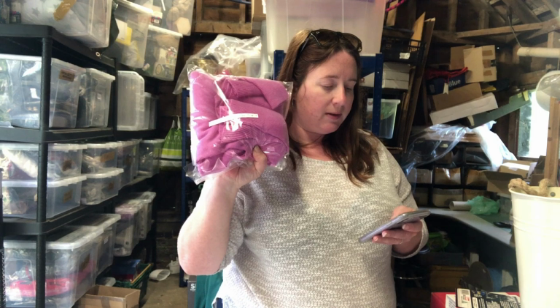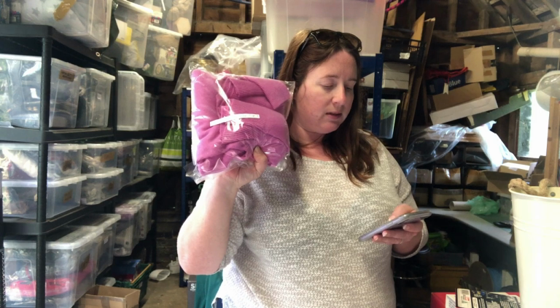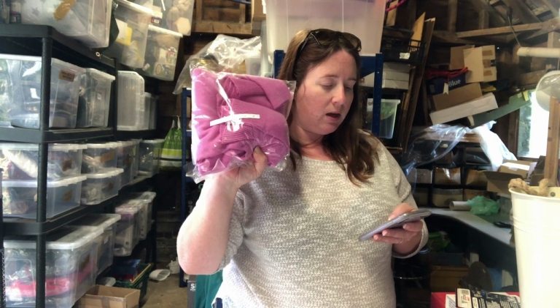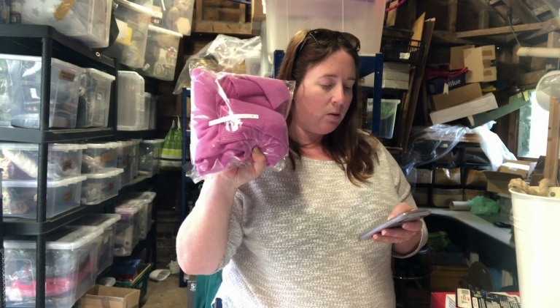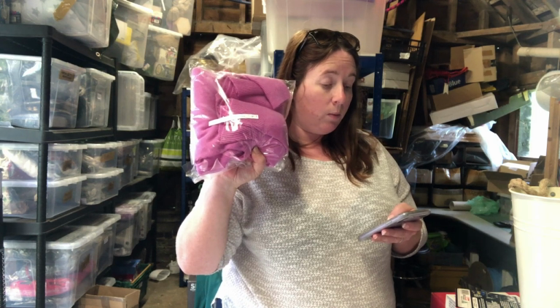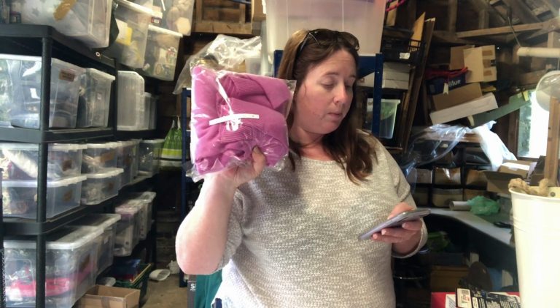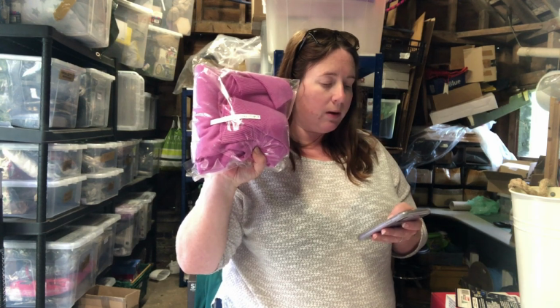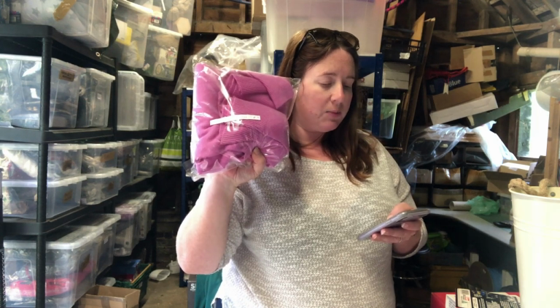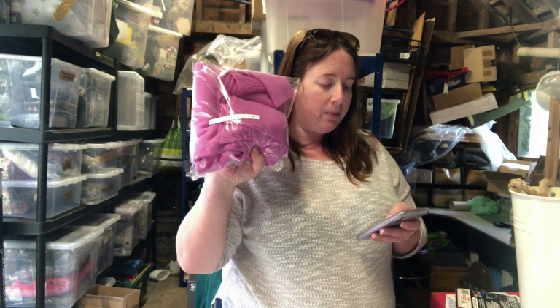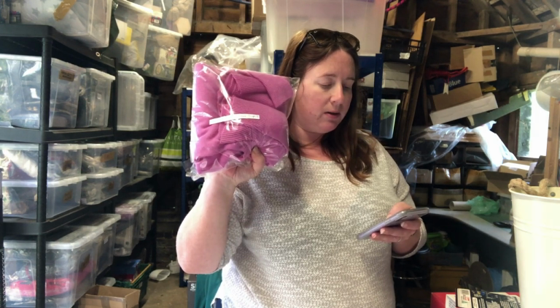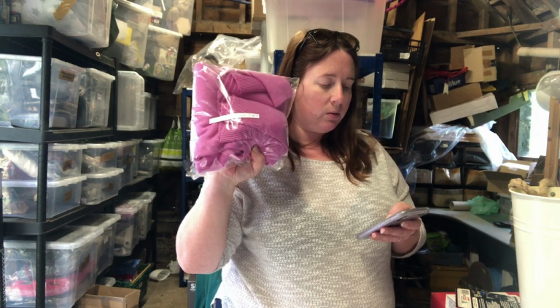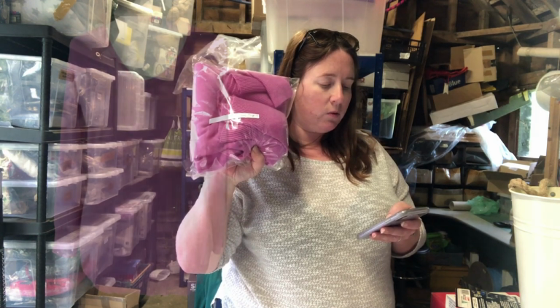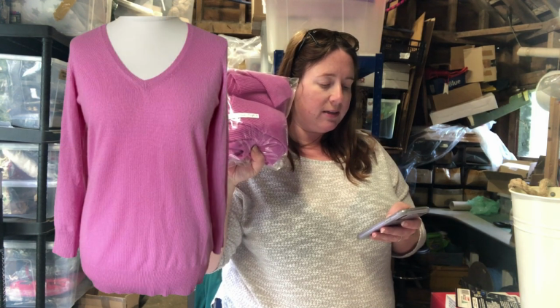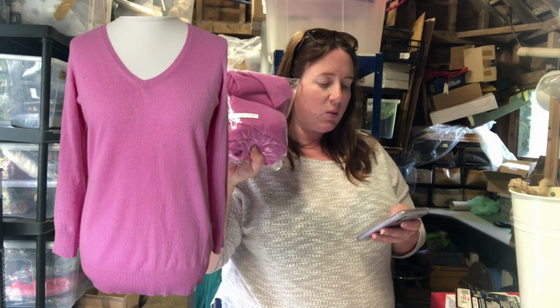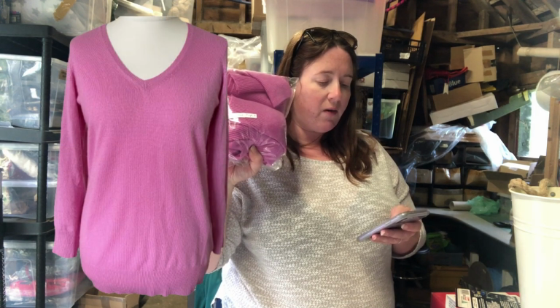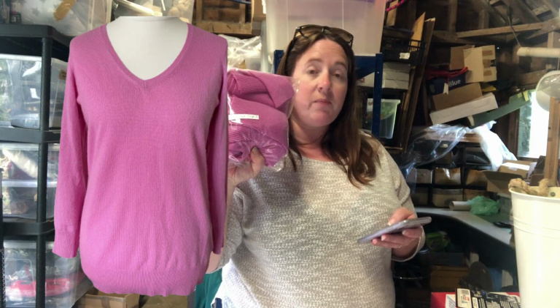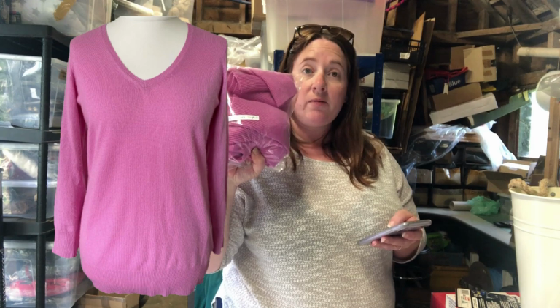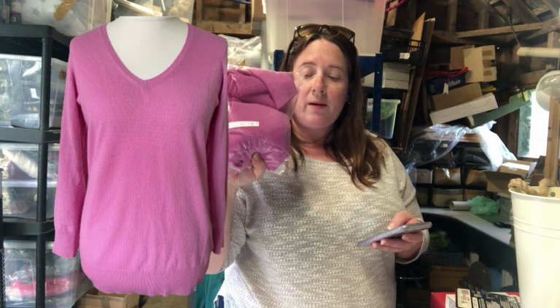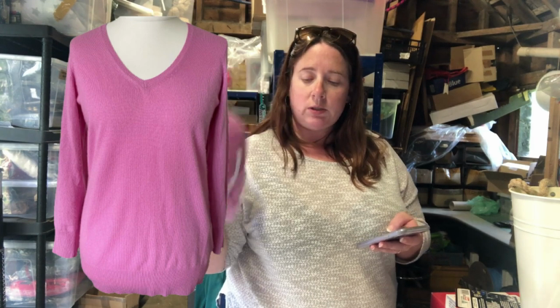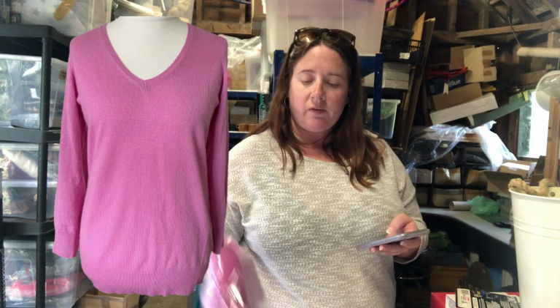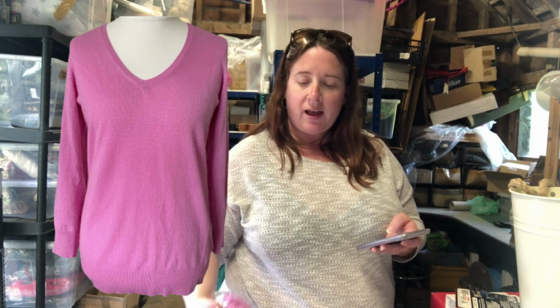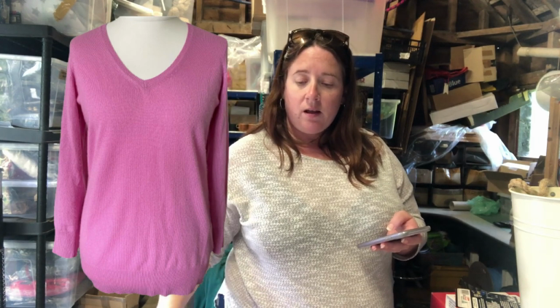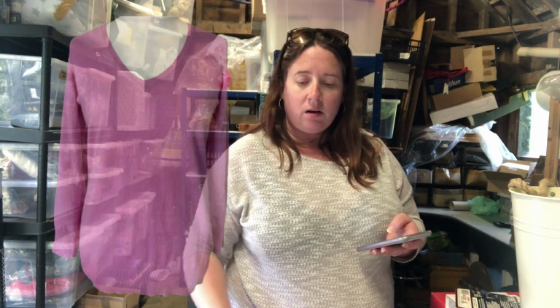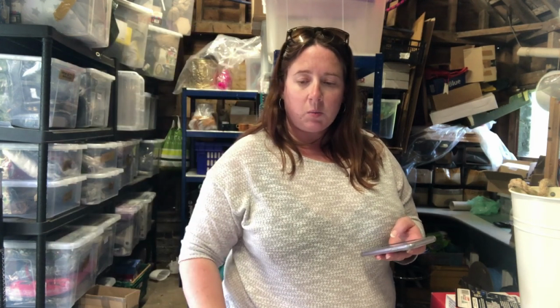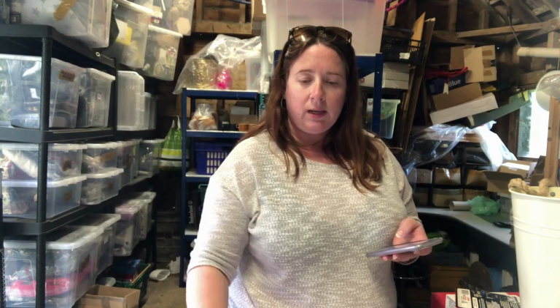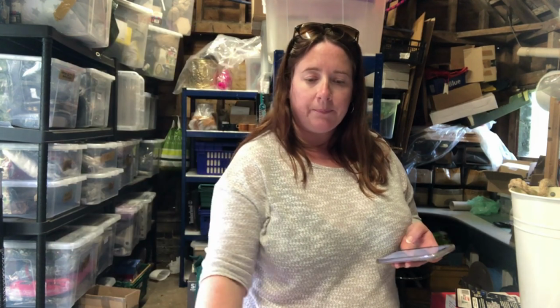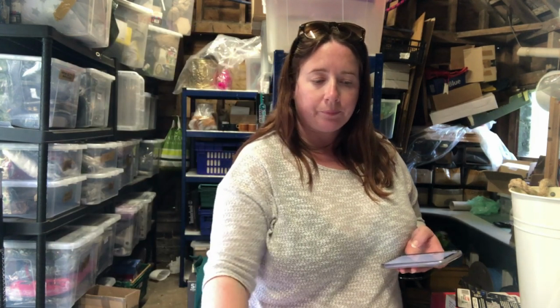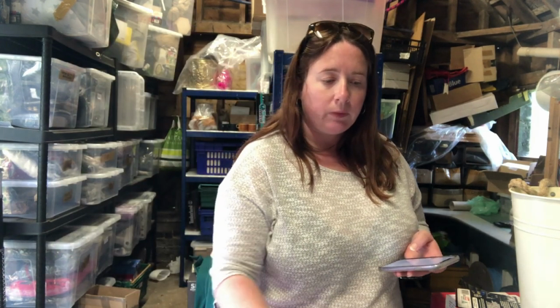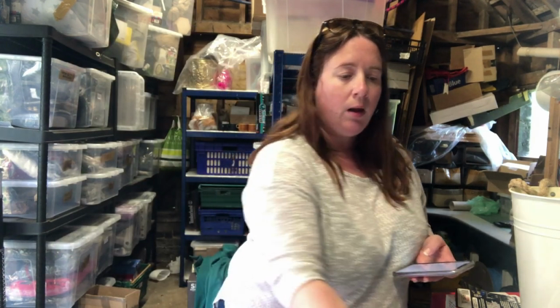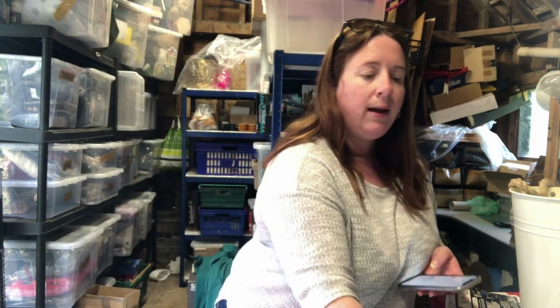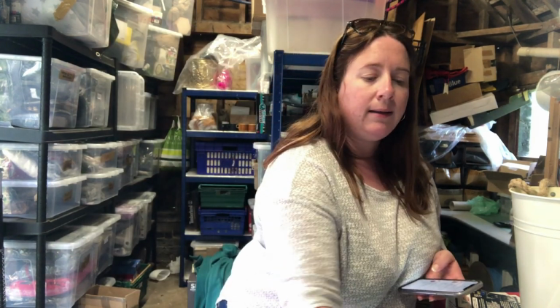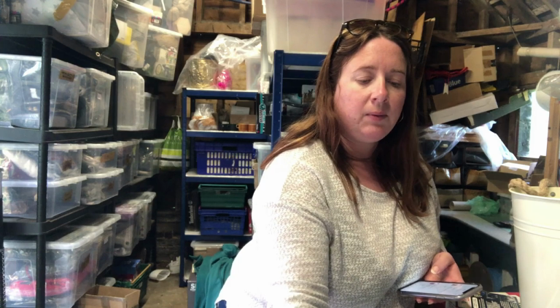I think I listed this yesterday or the day before — it's a Marks and Spencer's women's pure cashmere jumper. Sold for 26.25, paid four pound 45 for it last week.